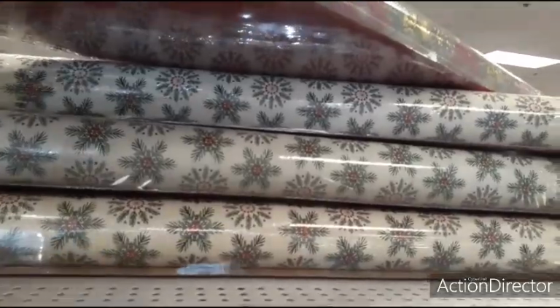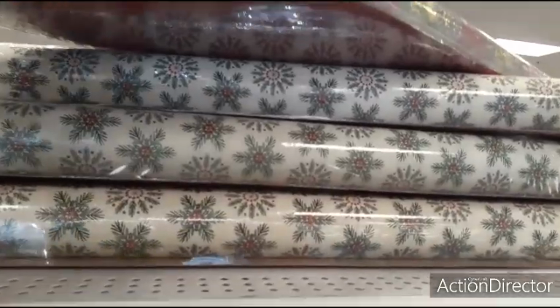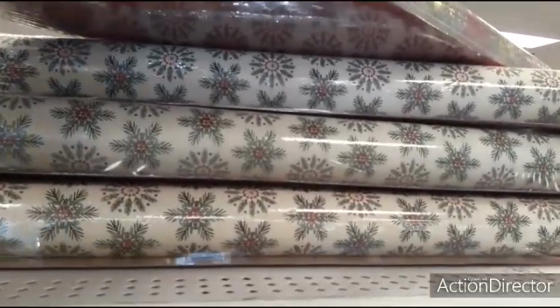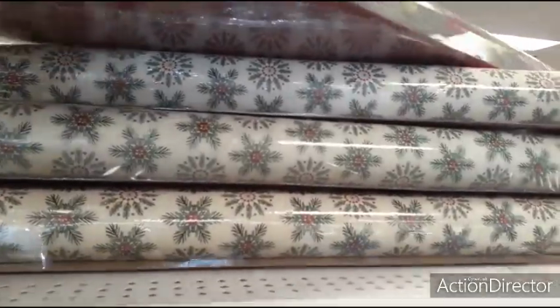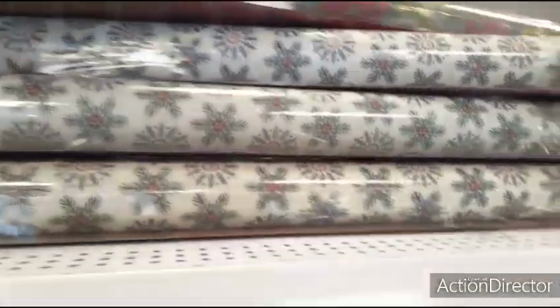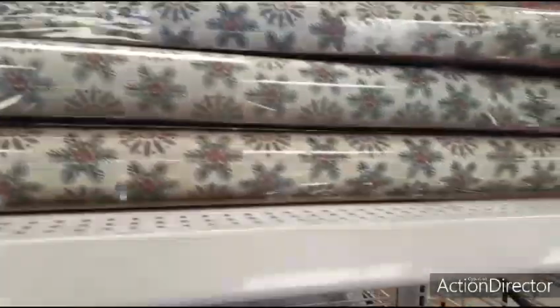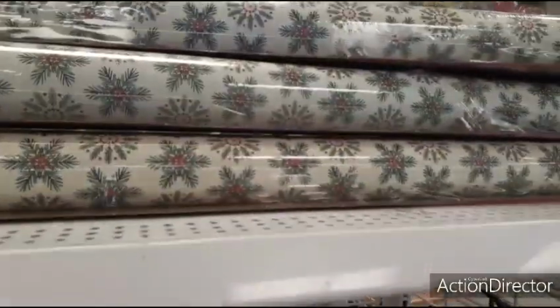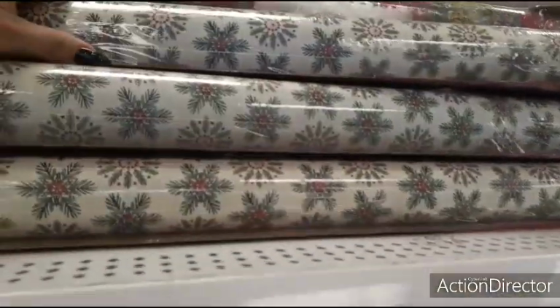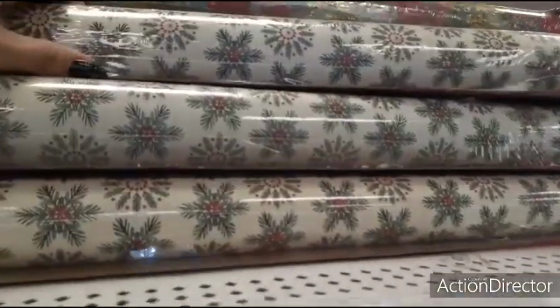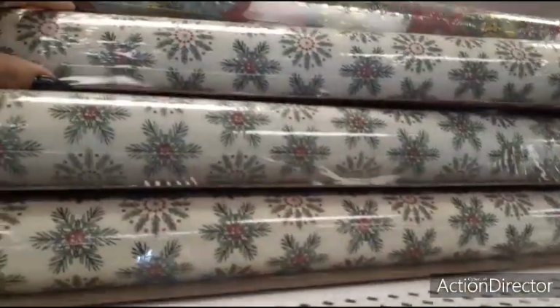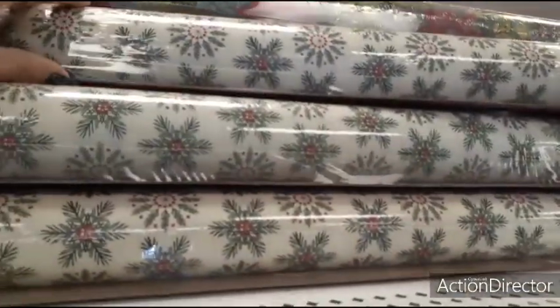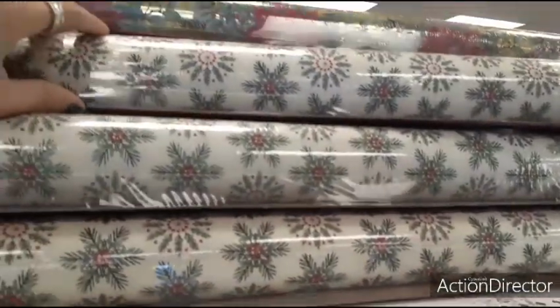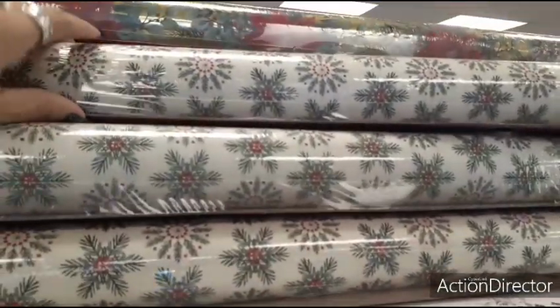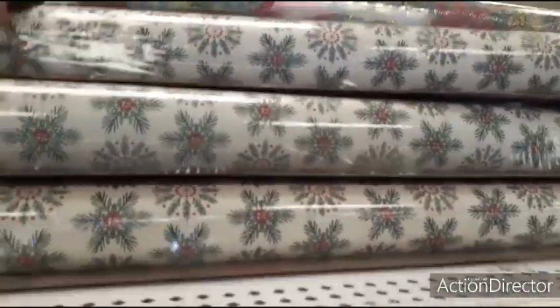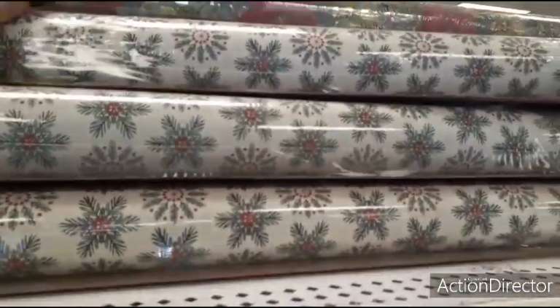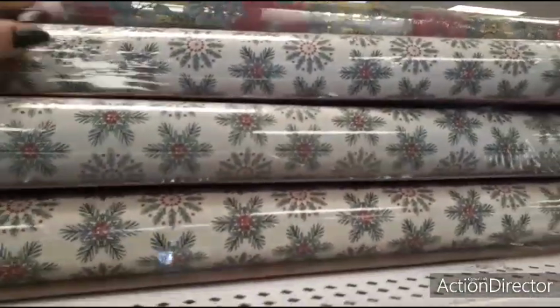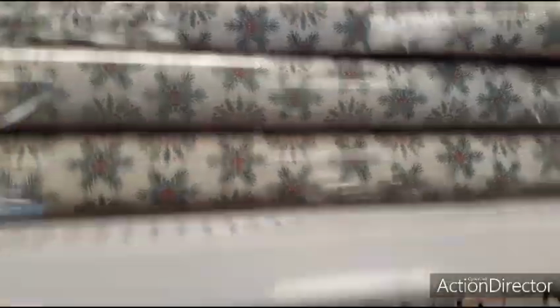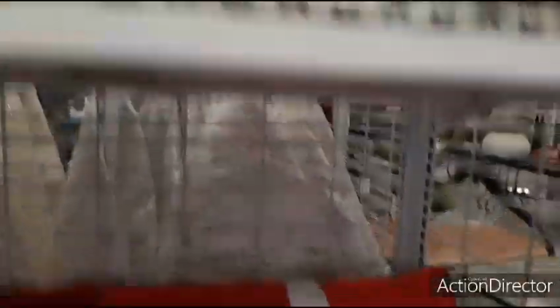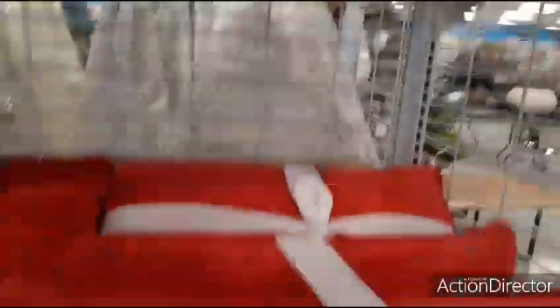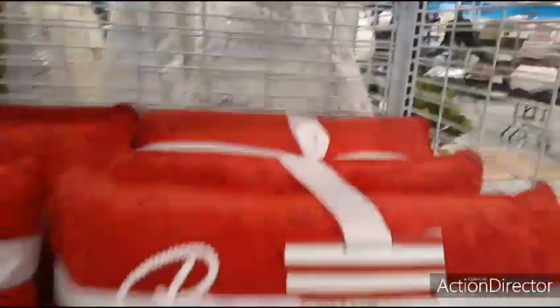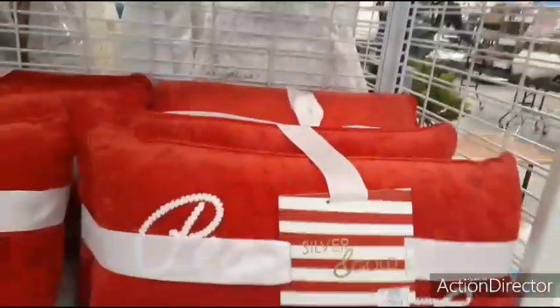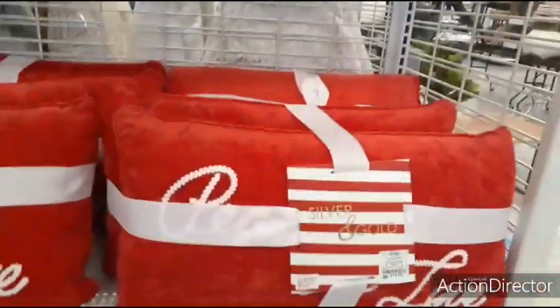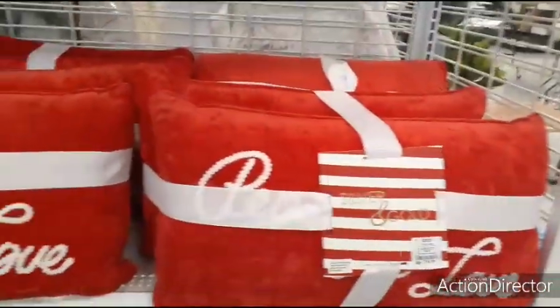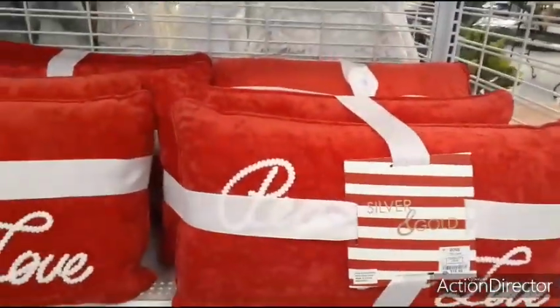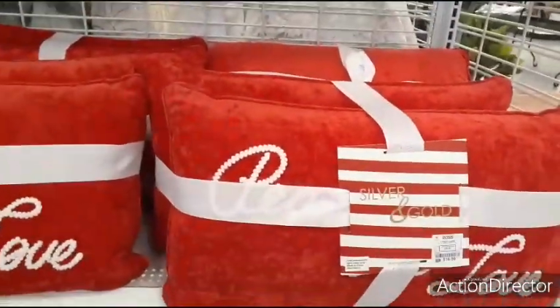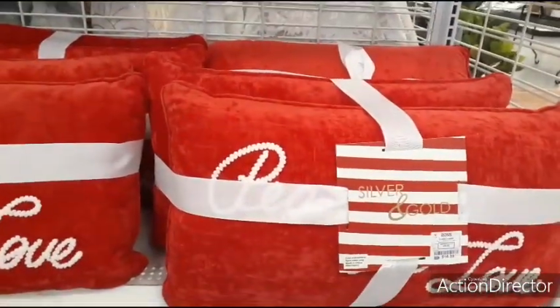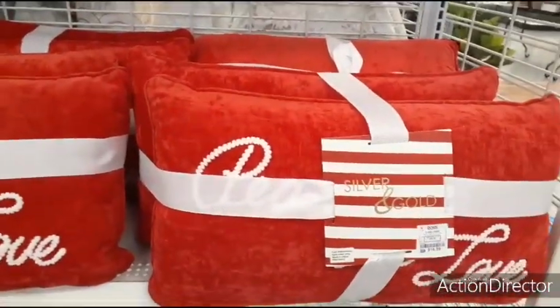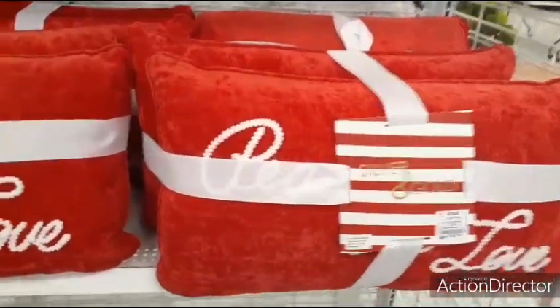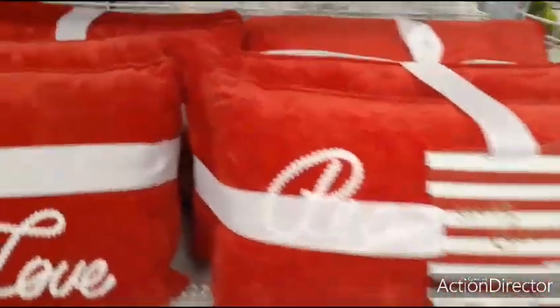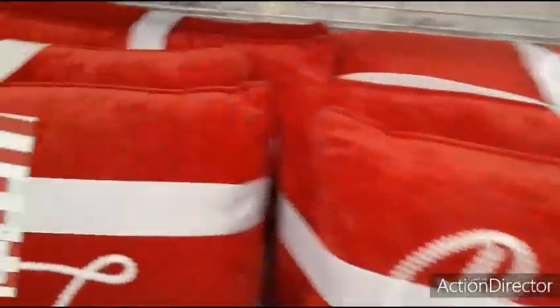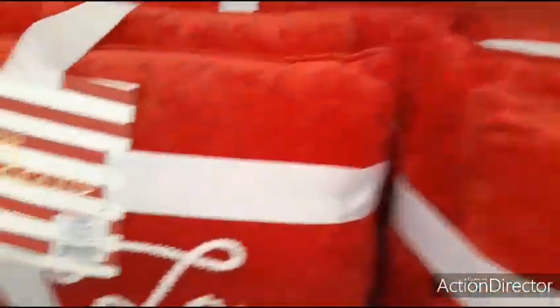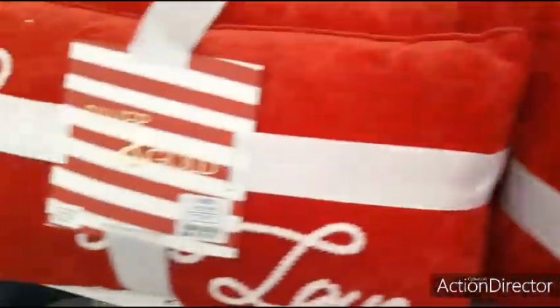$7.99 — and you also have this pattern as well. I'm actually going to end it here because I really was not planning on coming to Ross today.